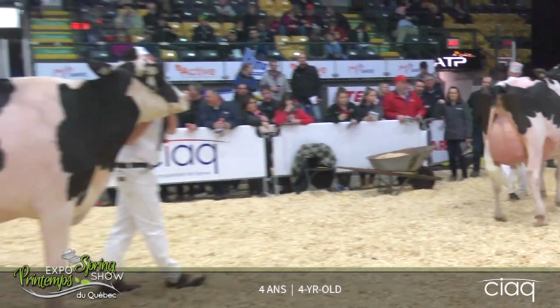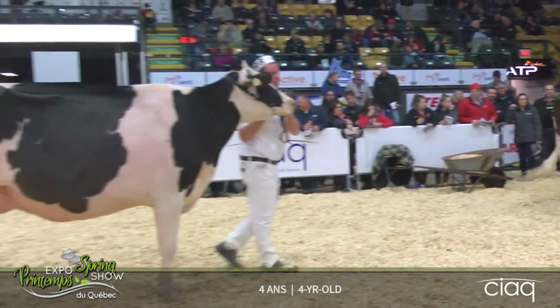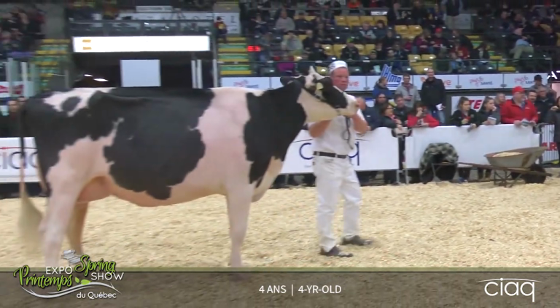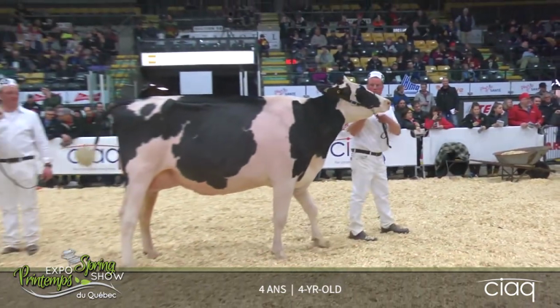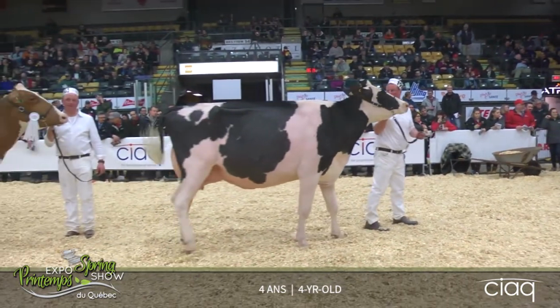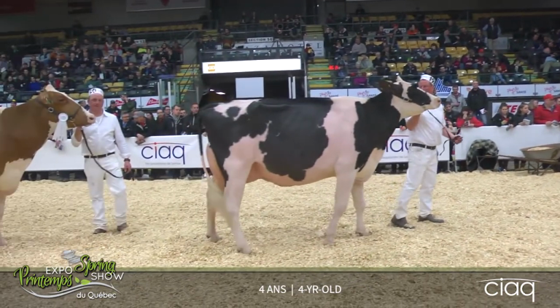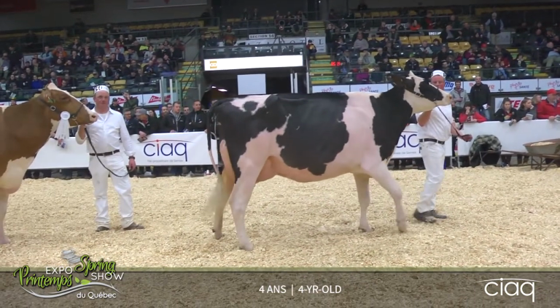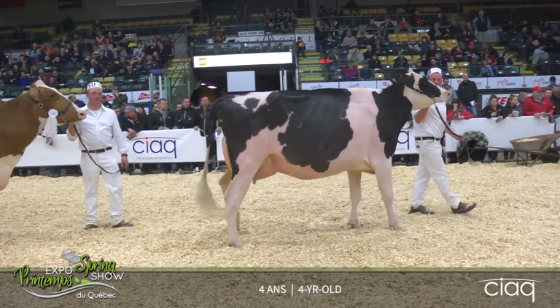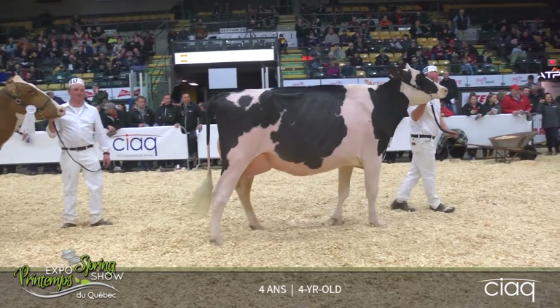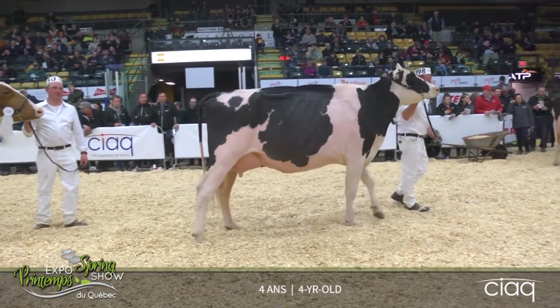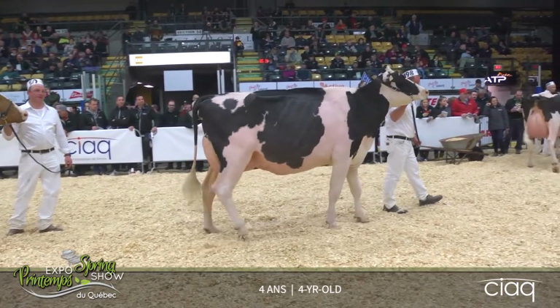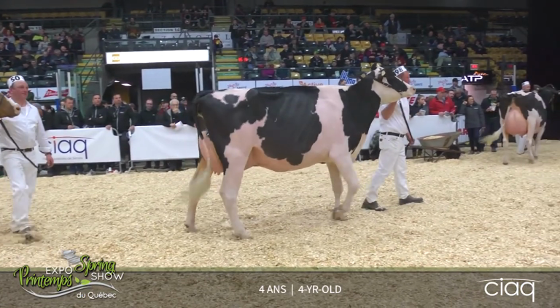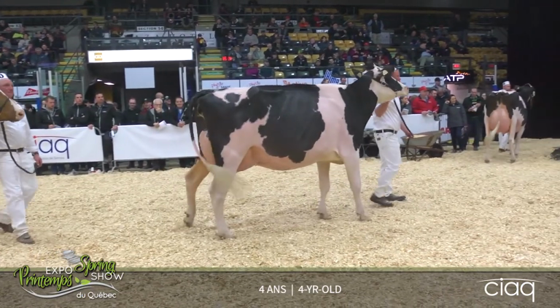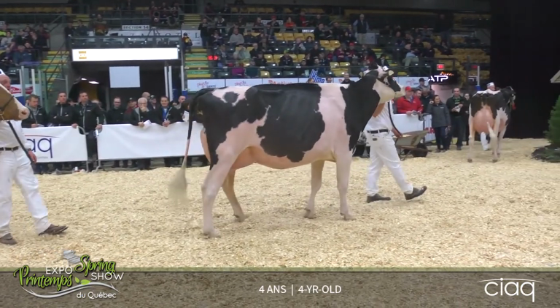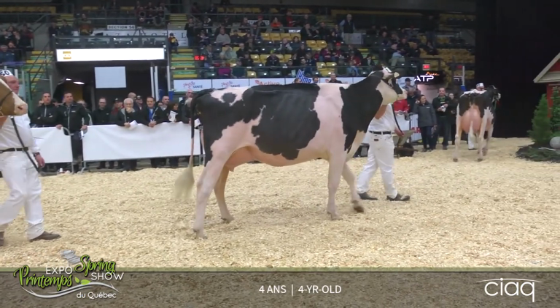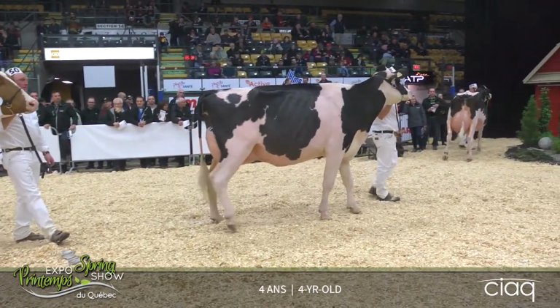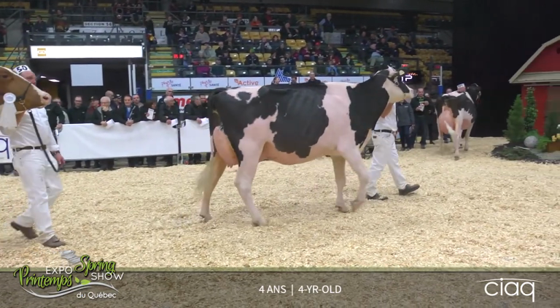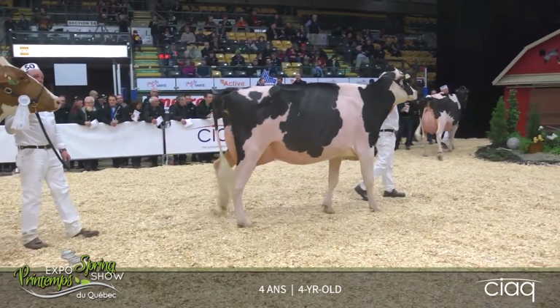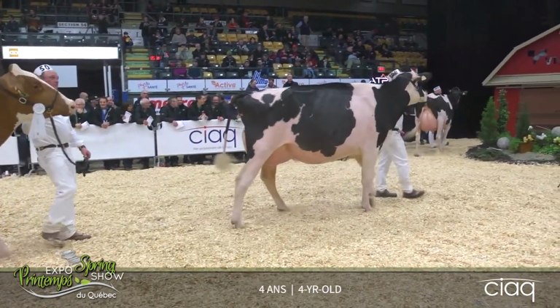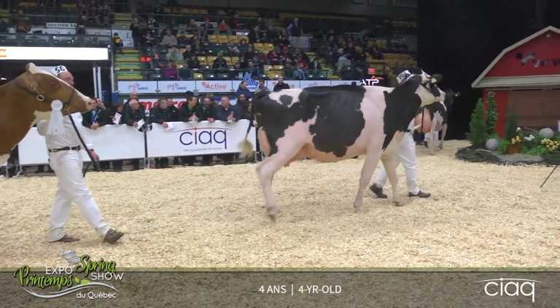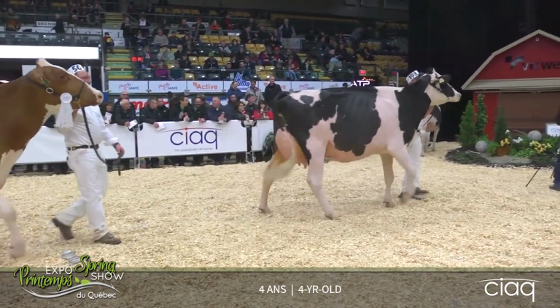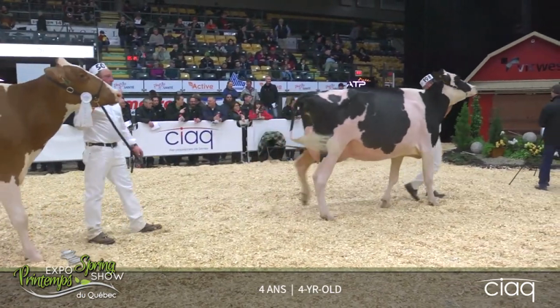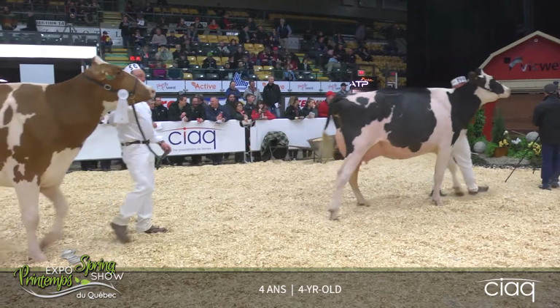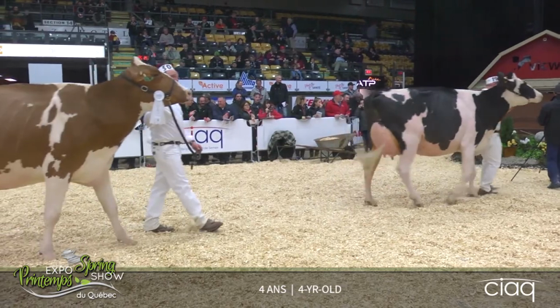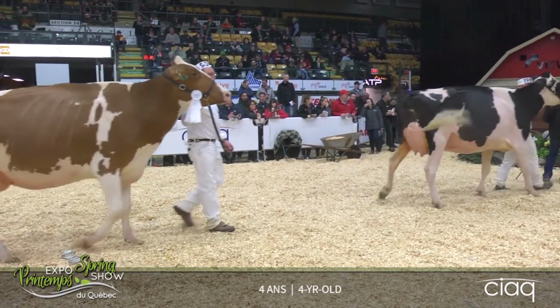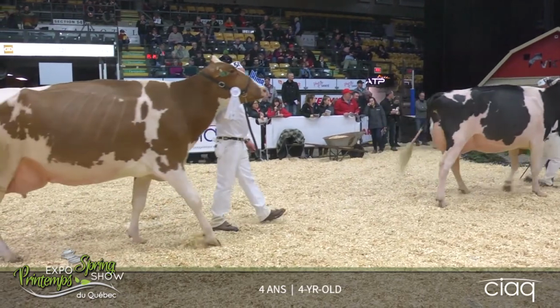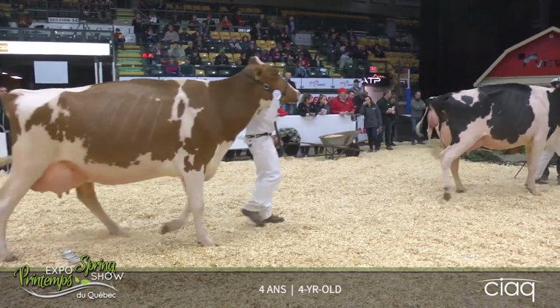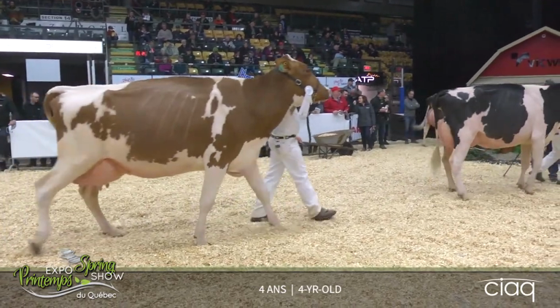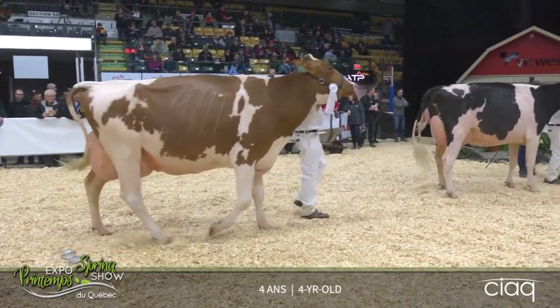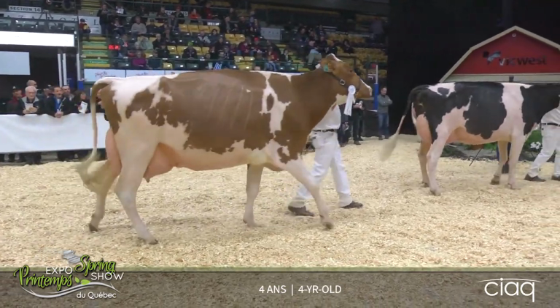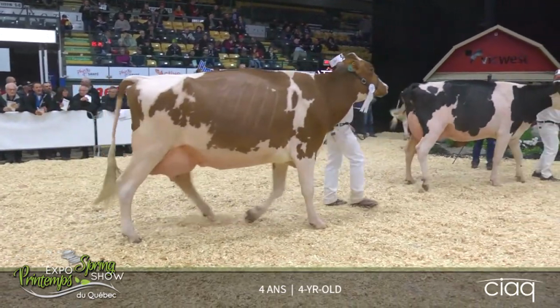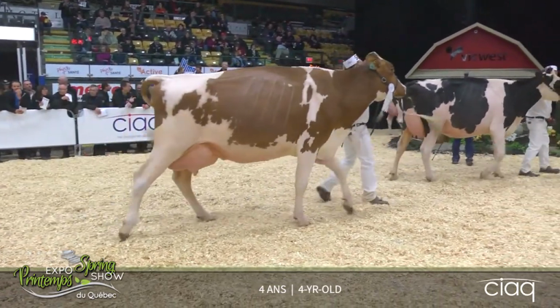La deuxième sur la troisième, c'est surtout au niveau de ses attaches, de même que son ligament suspenseur mieux défini et la force de son rein qu'elle l'emporte sur la vache rouge en troisième.